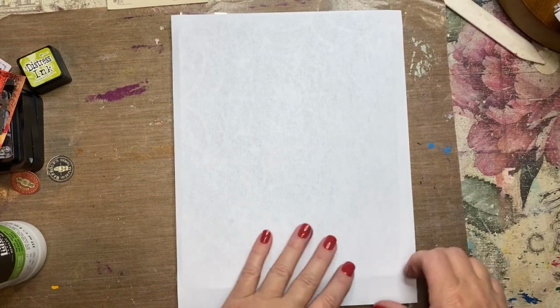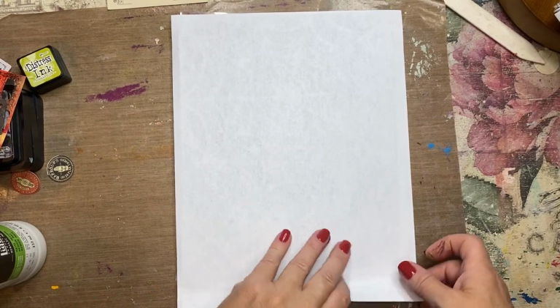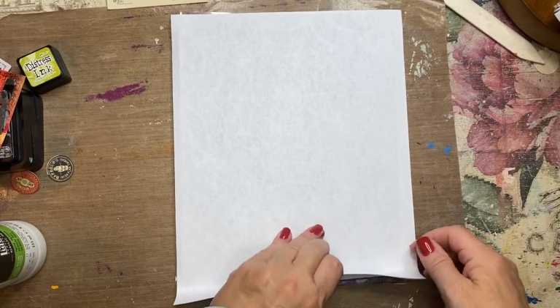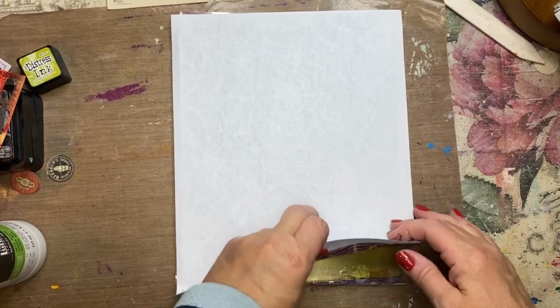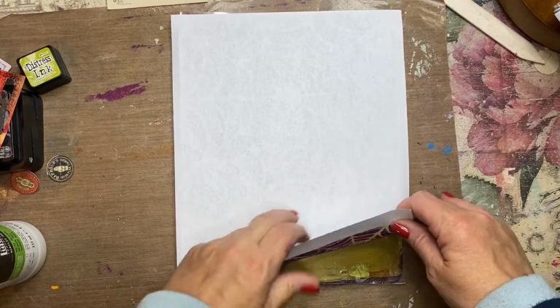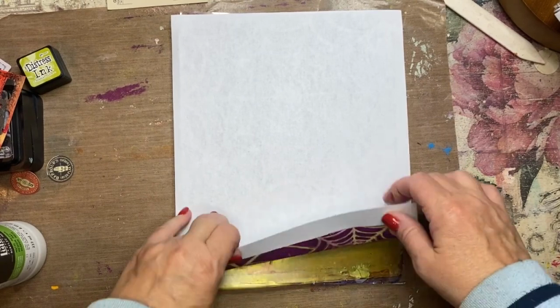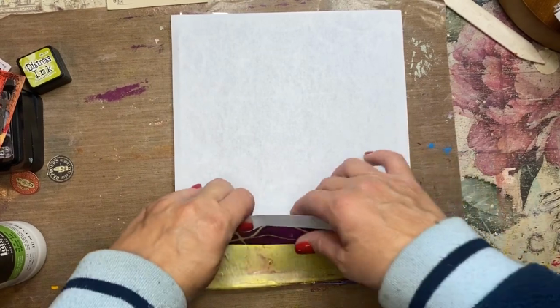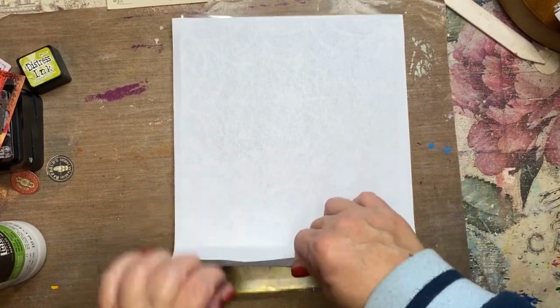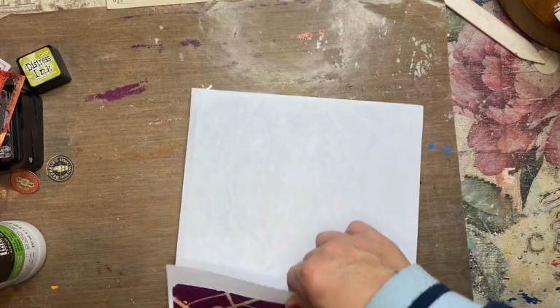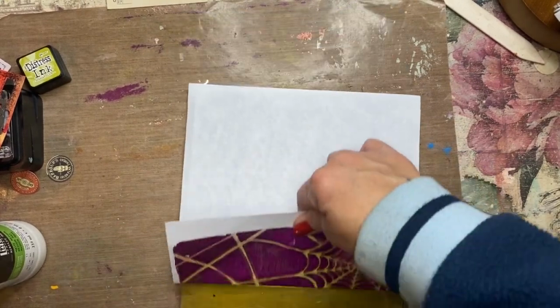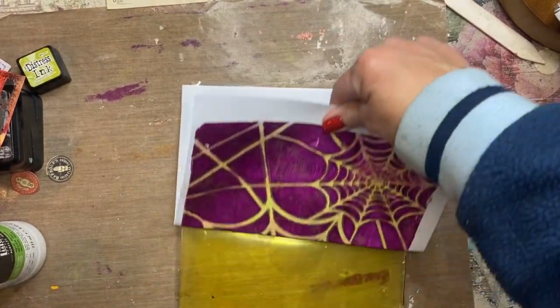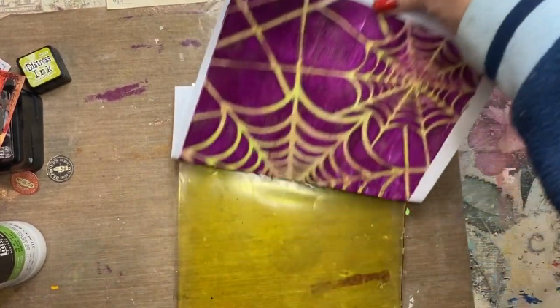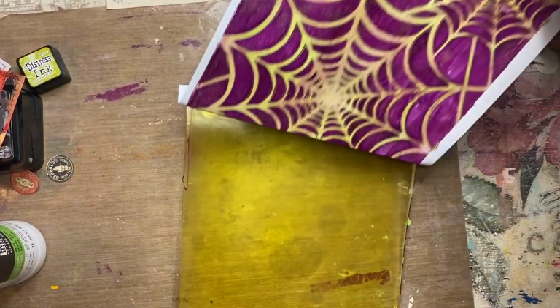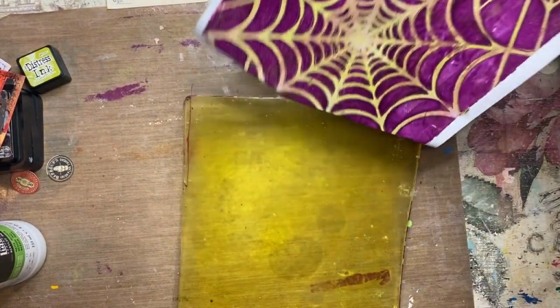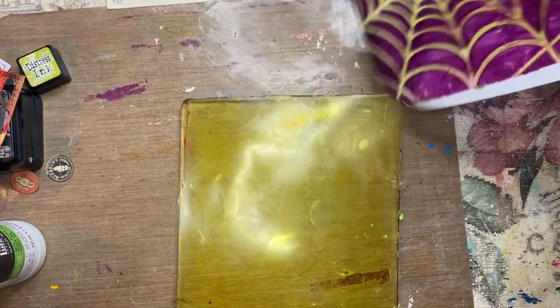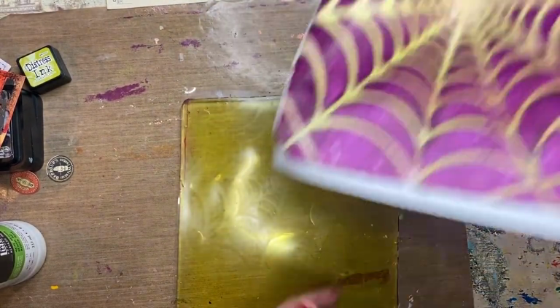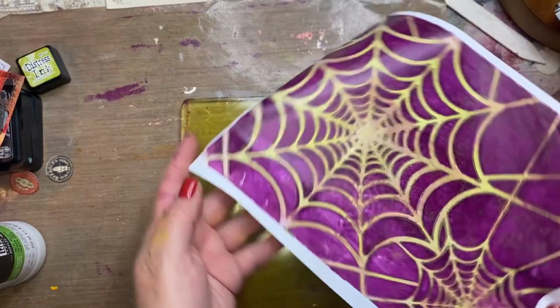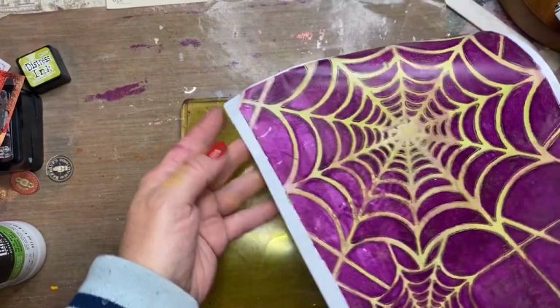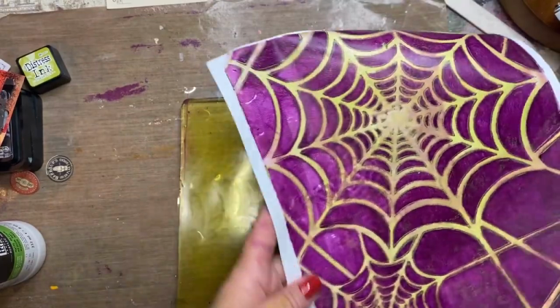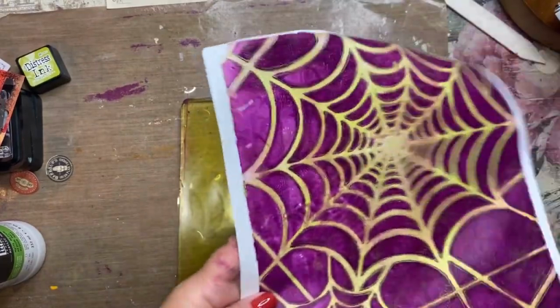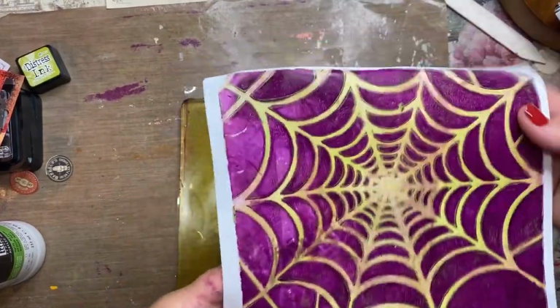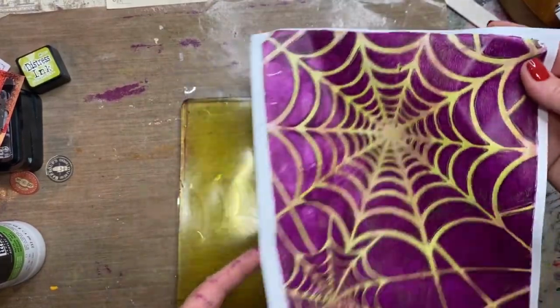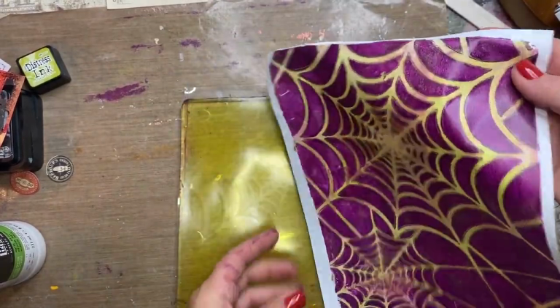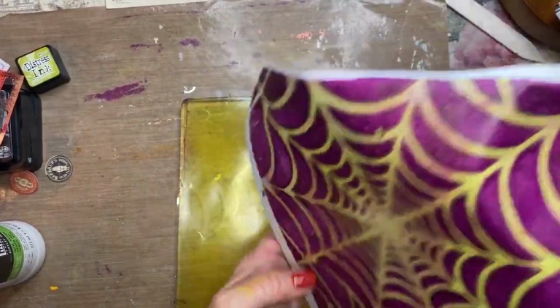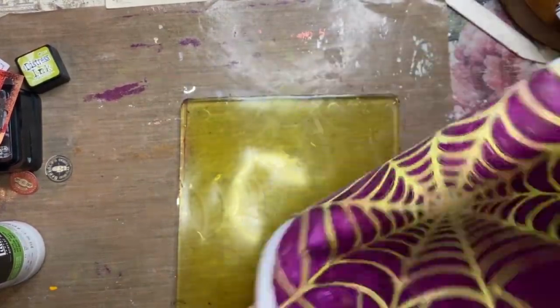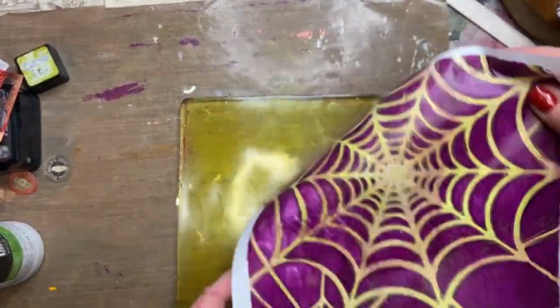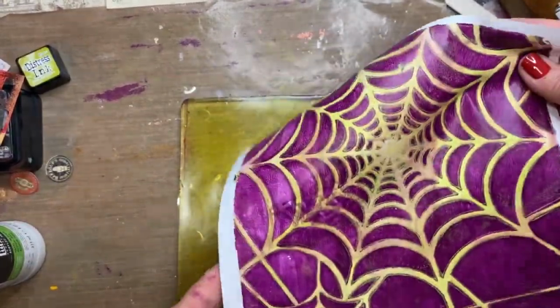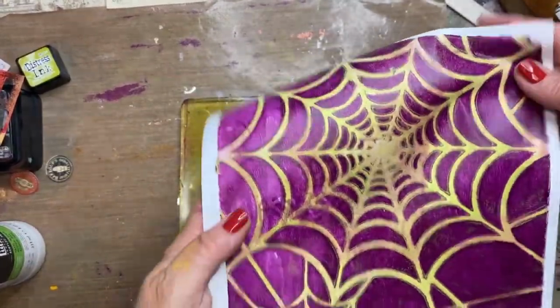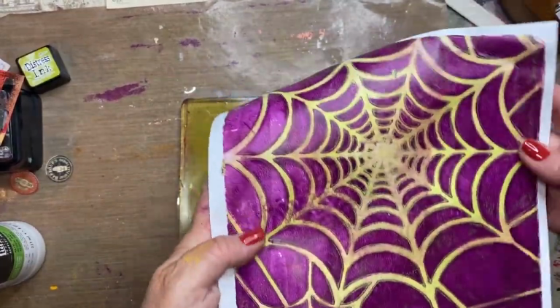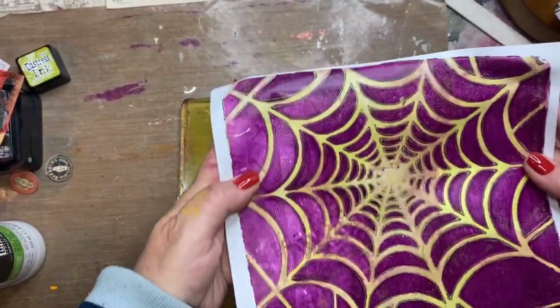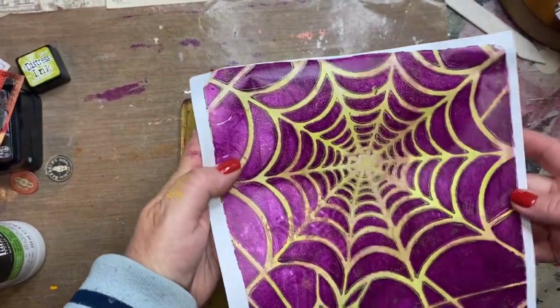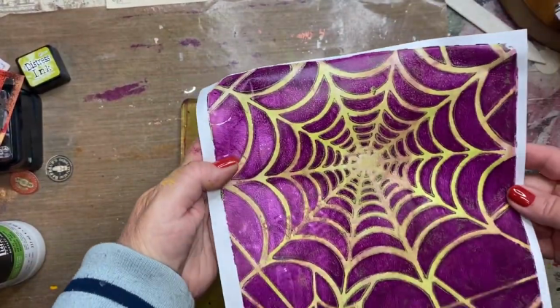I've let this dry for probably about 15 minutes and it looks so awesome — look at the brilliant colors, I just absolutely love it.